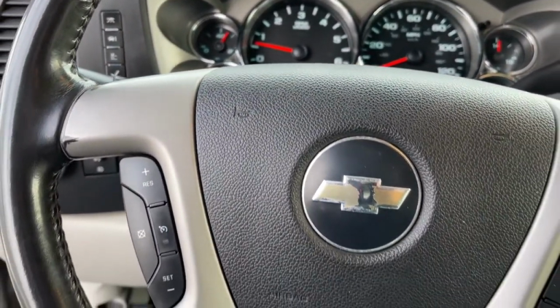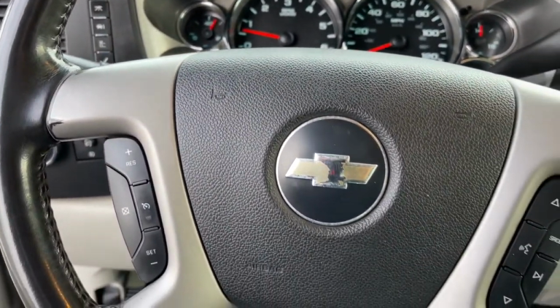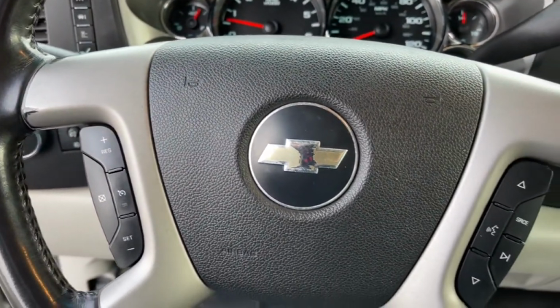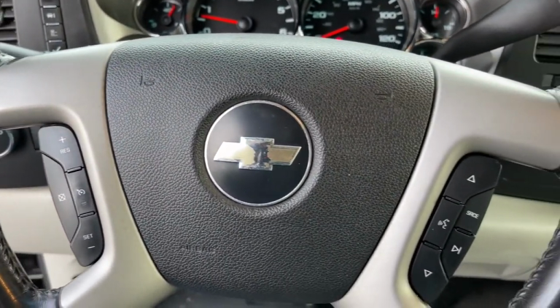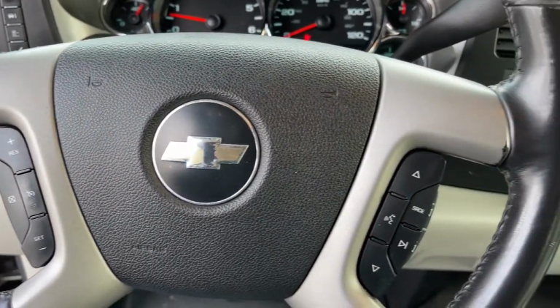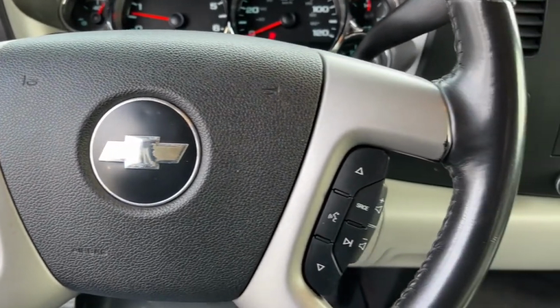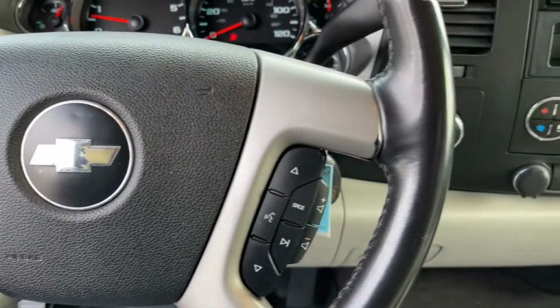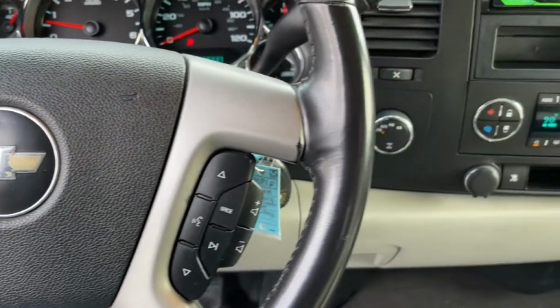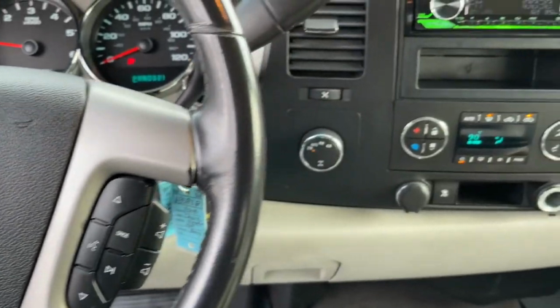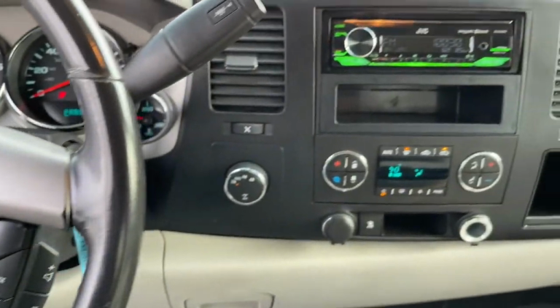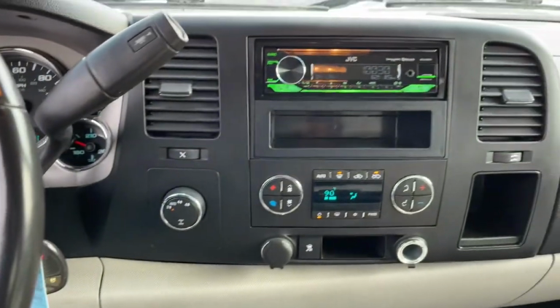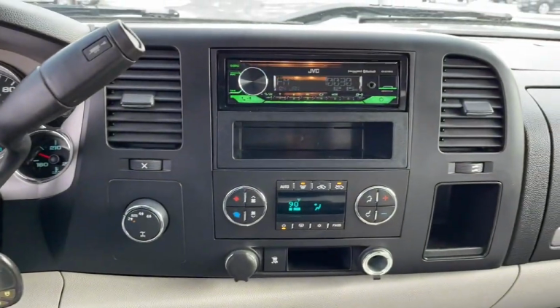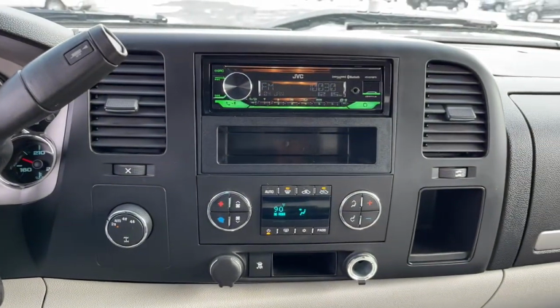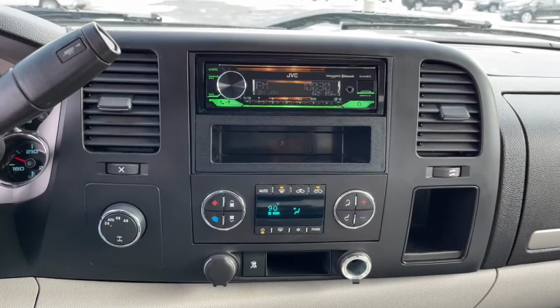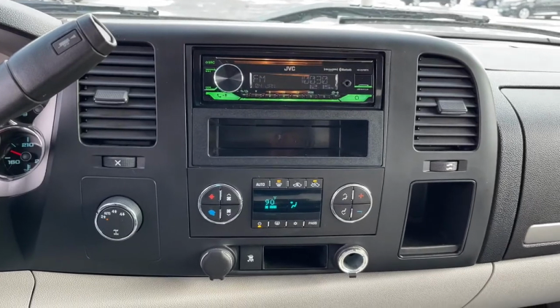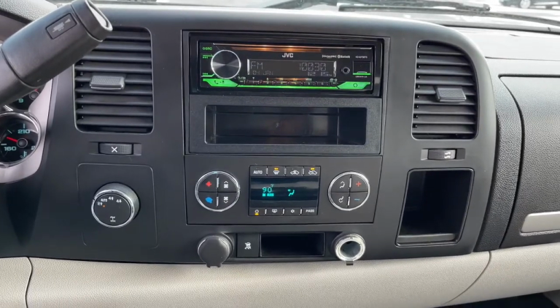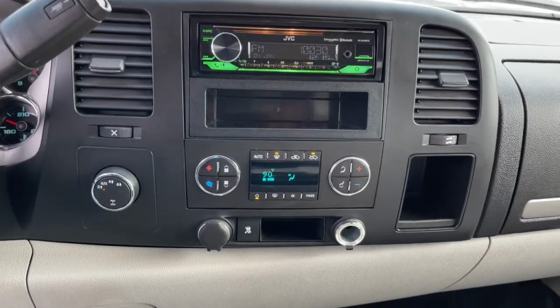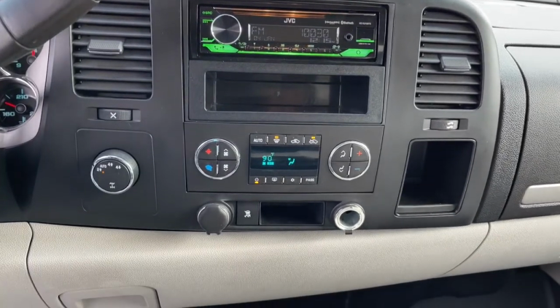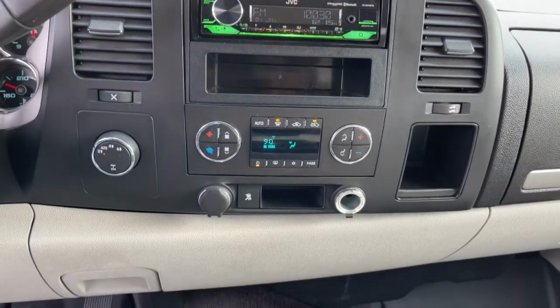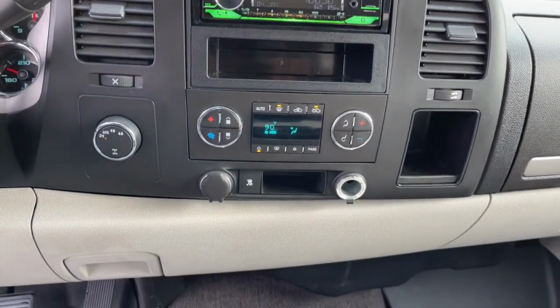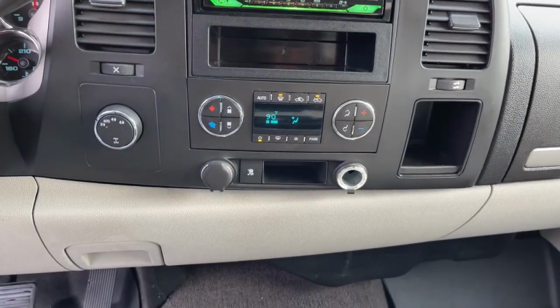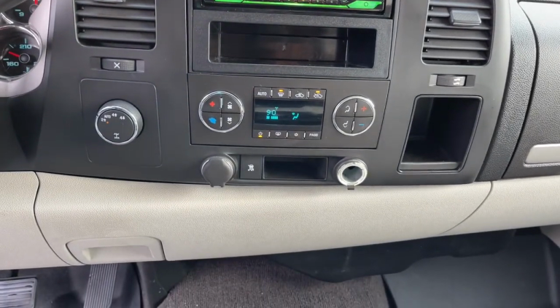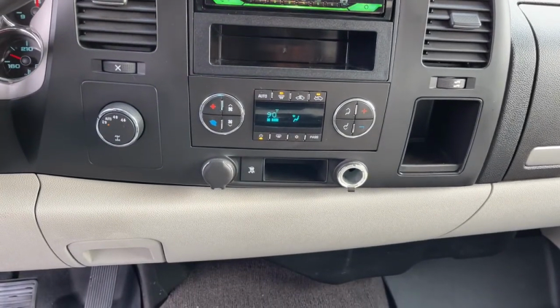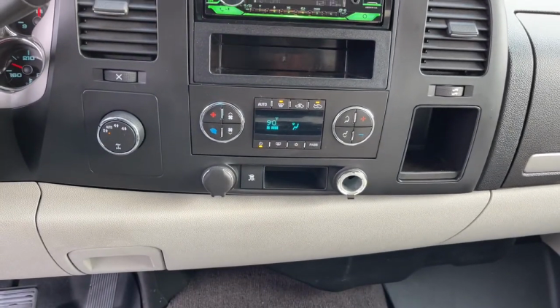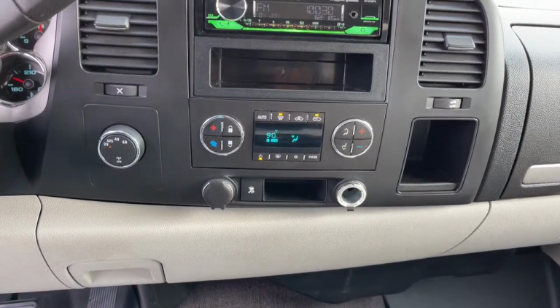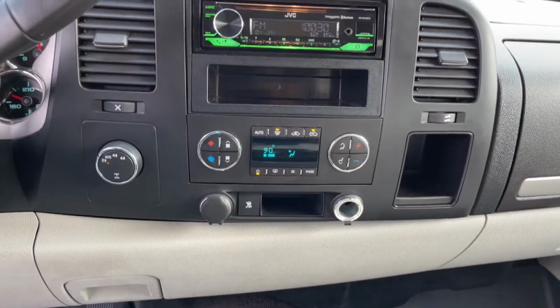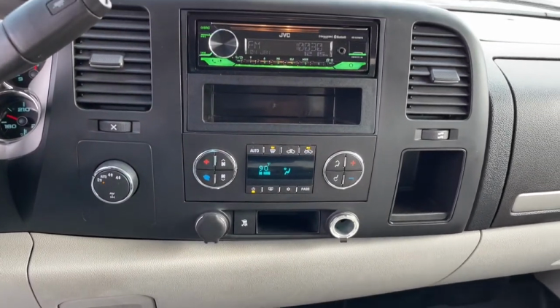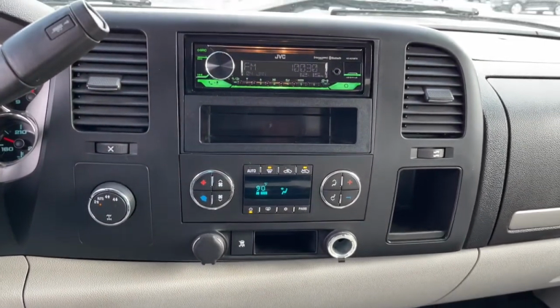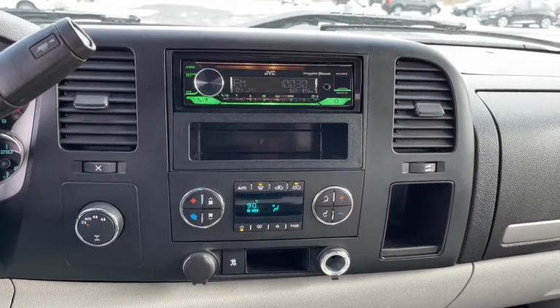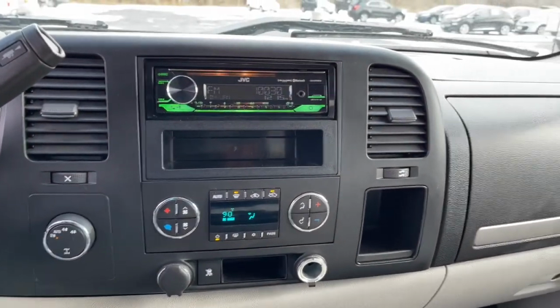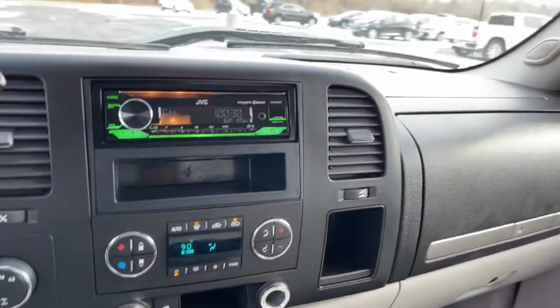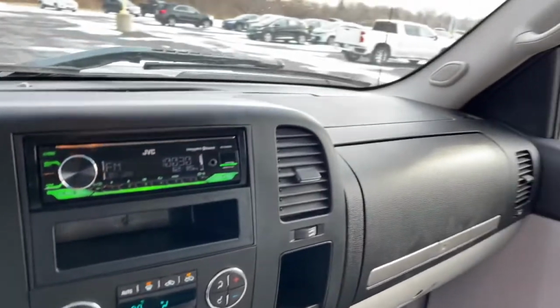The following are some of this vehicle's highlighted options: electronic stability control, power windows, power door locks, and power steering.